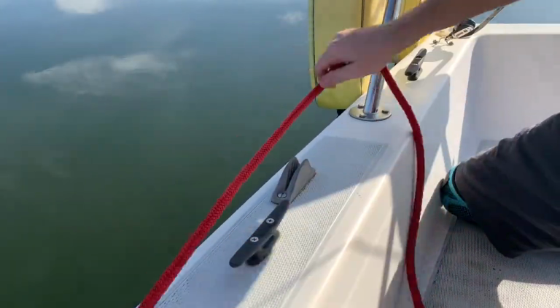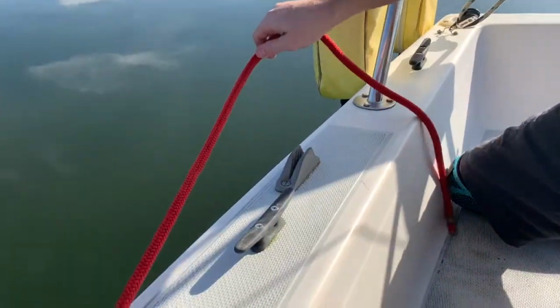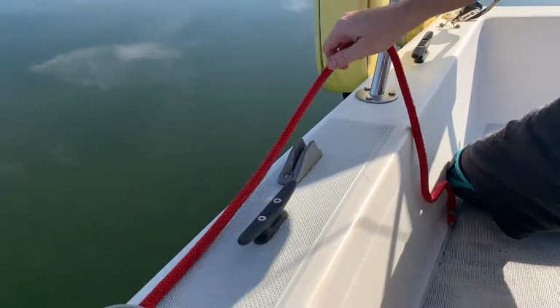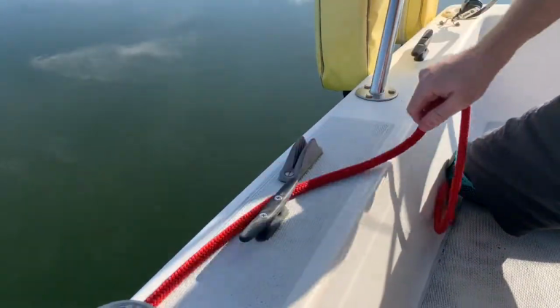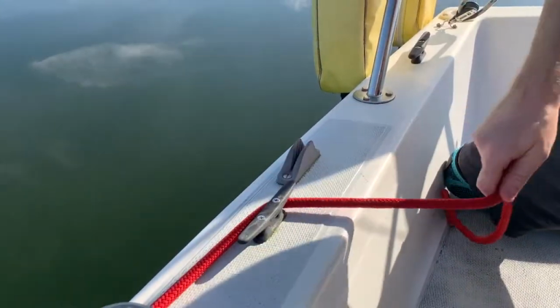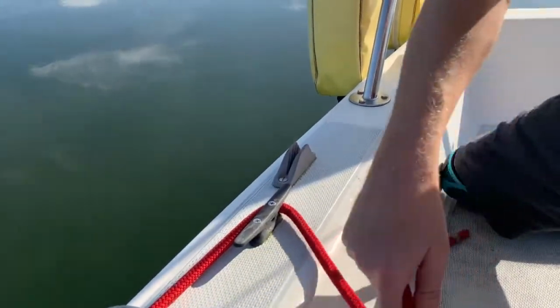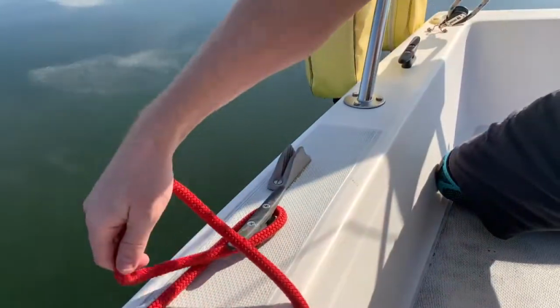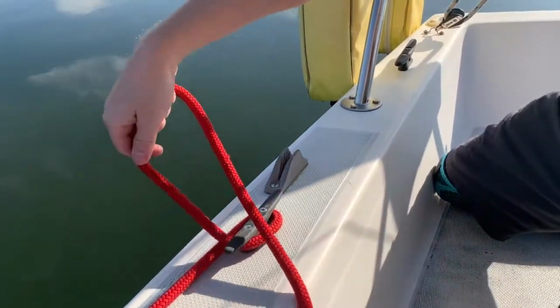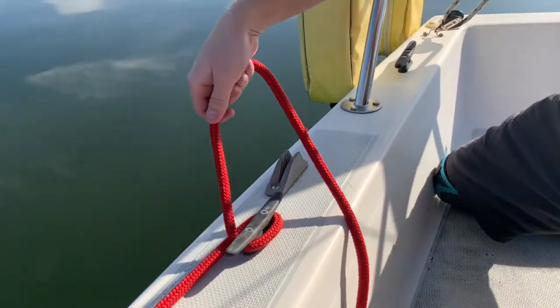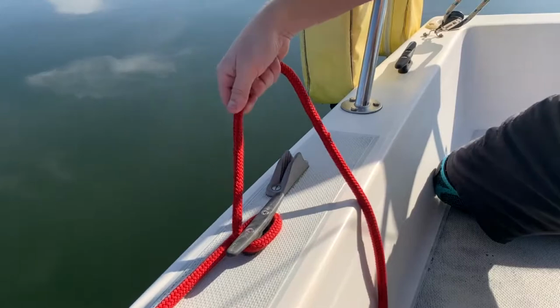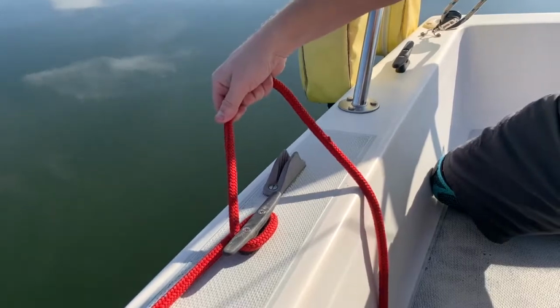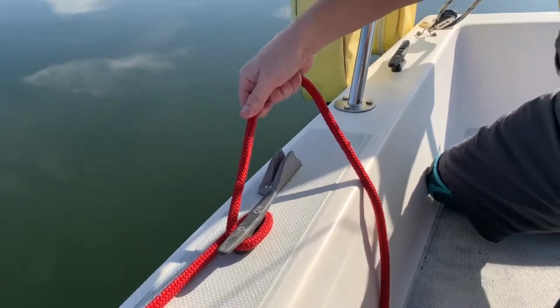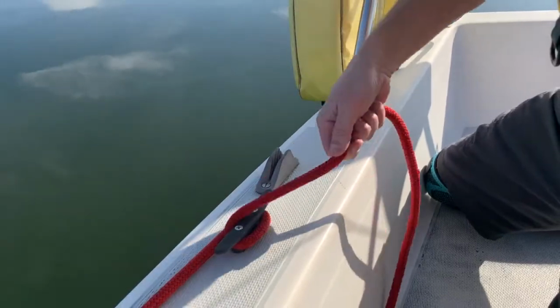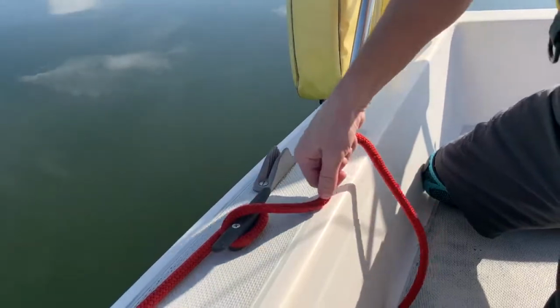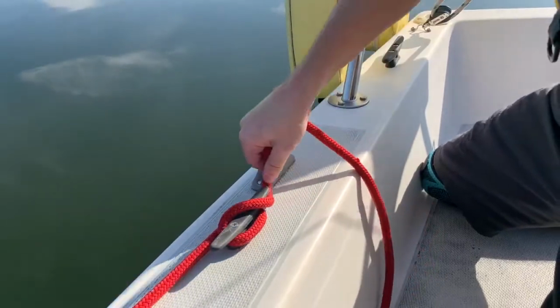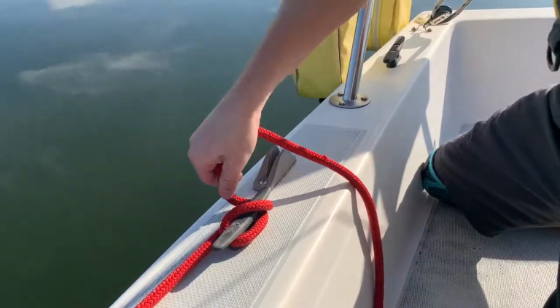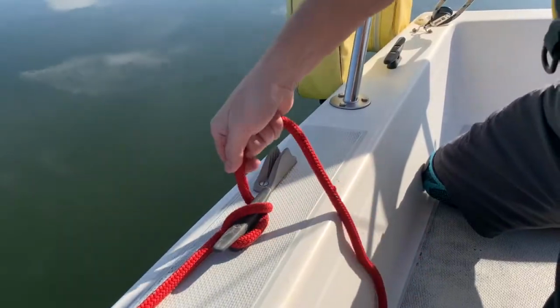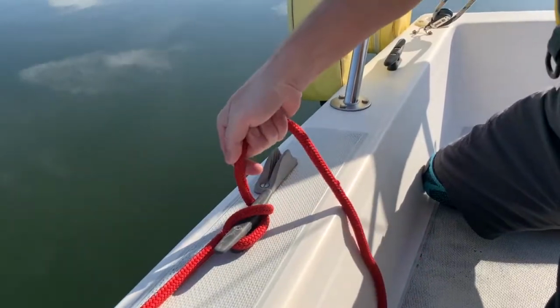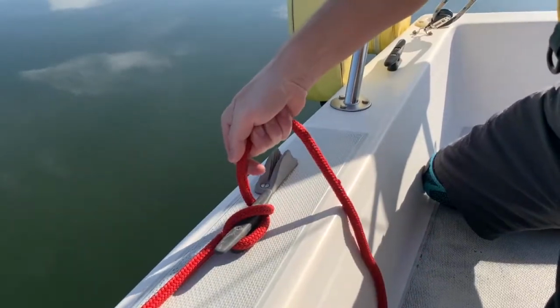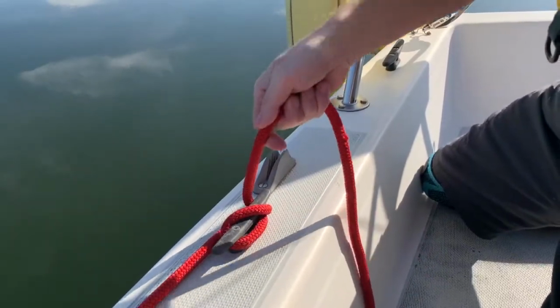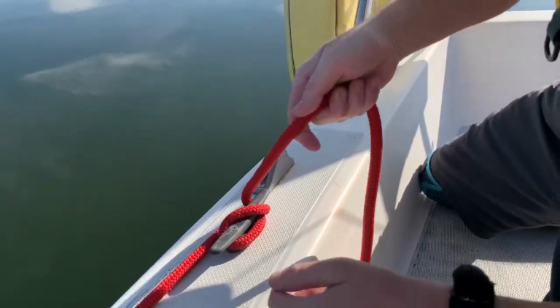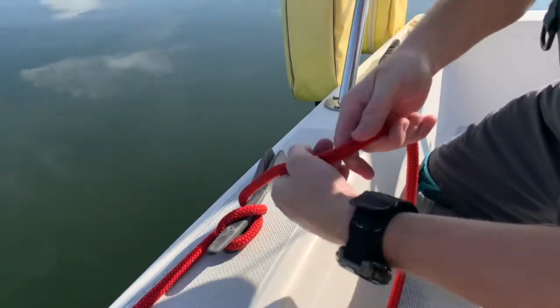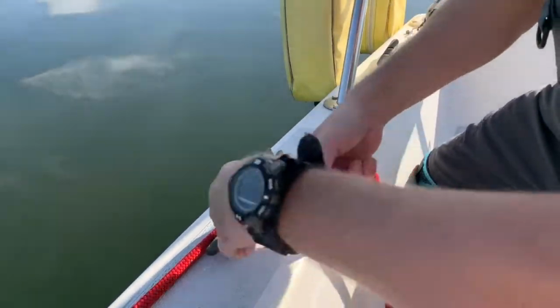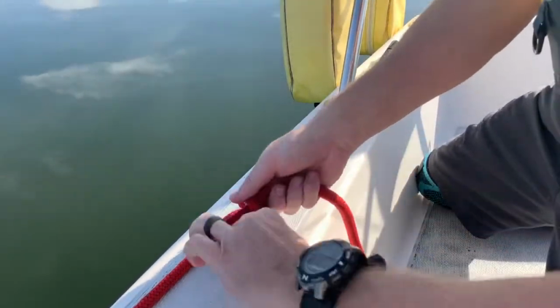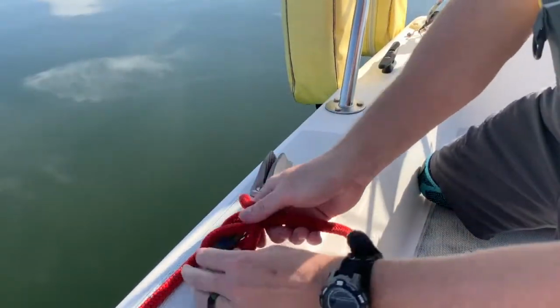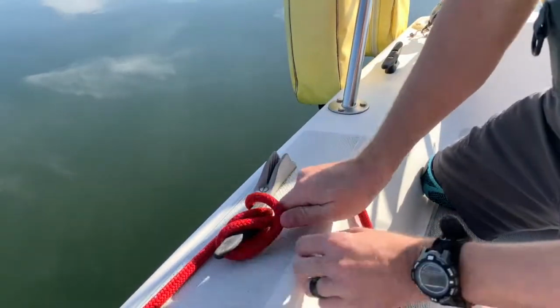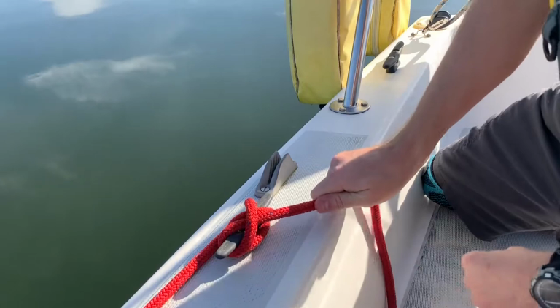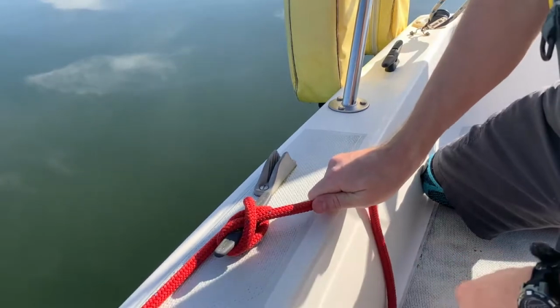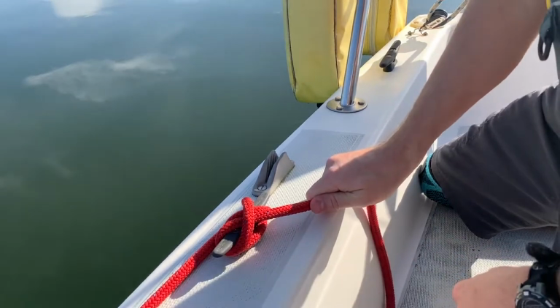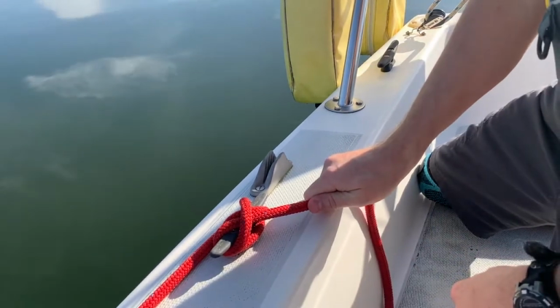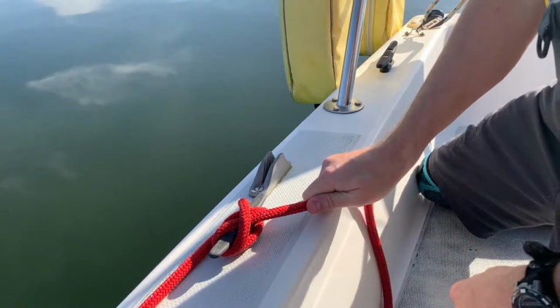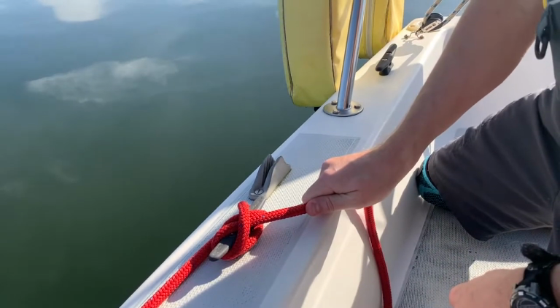So you go around once, full turn, hook under, finish it off.